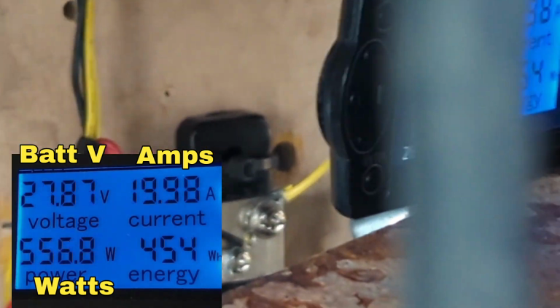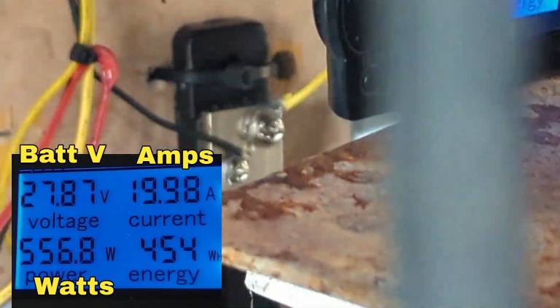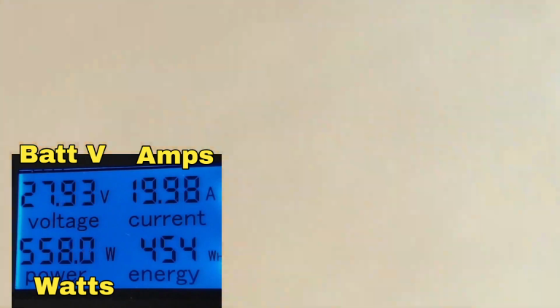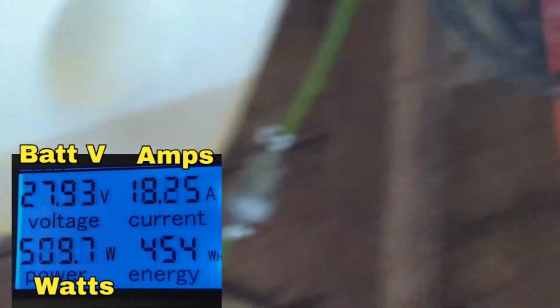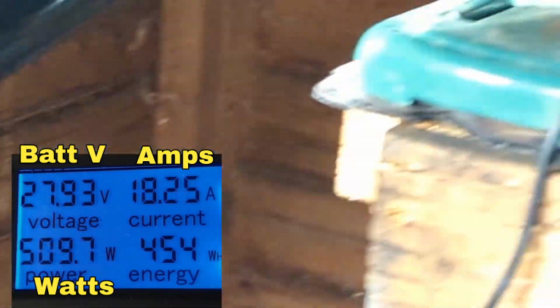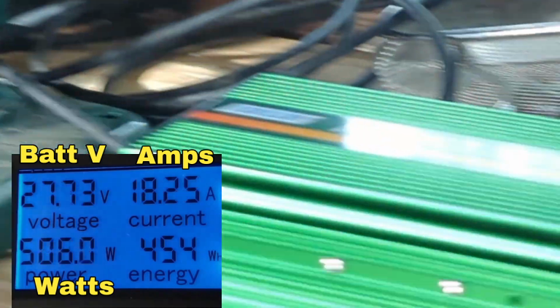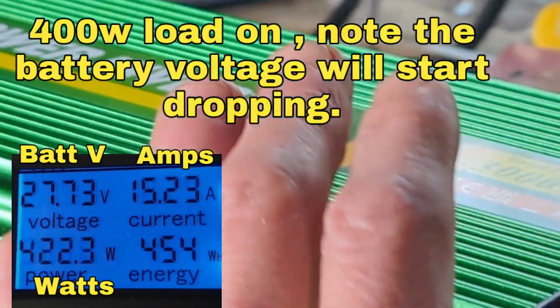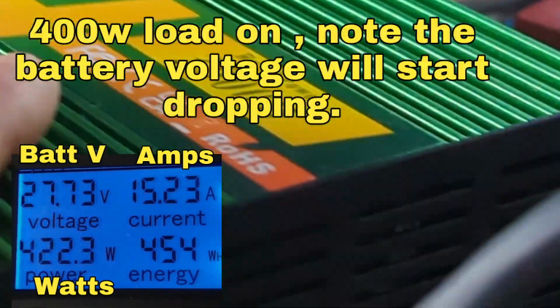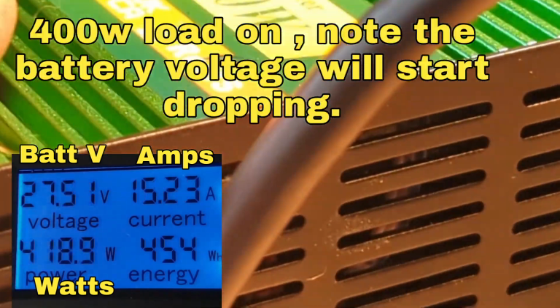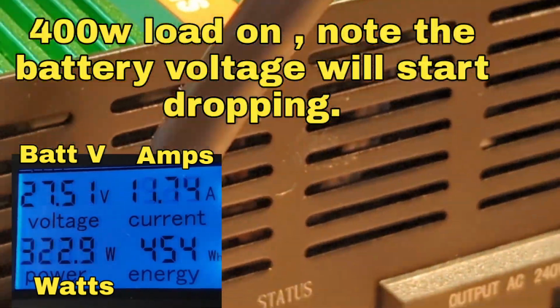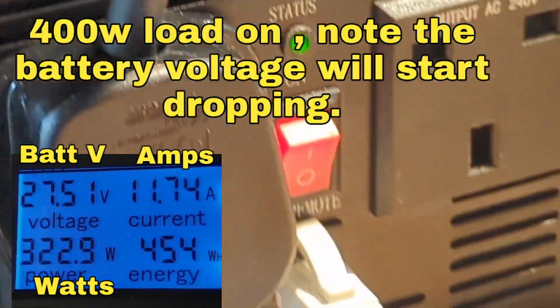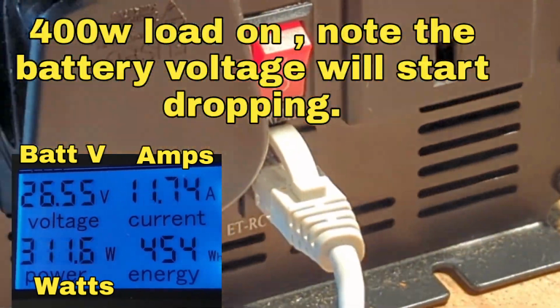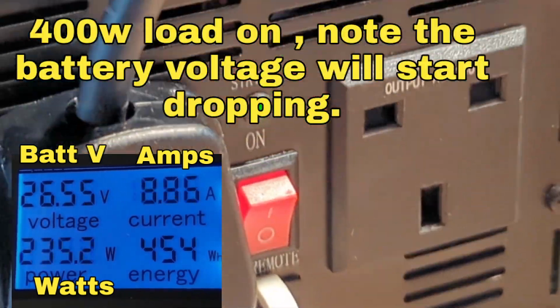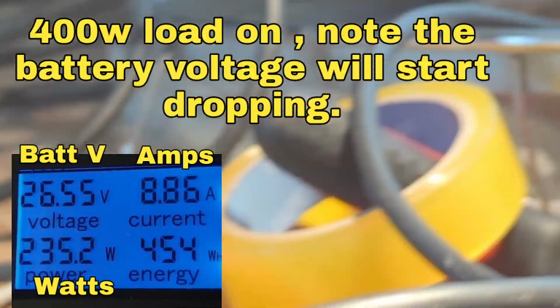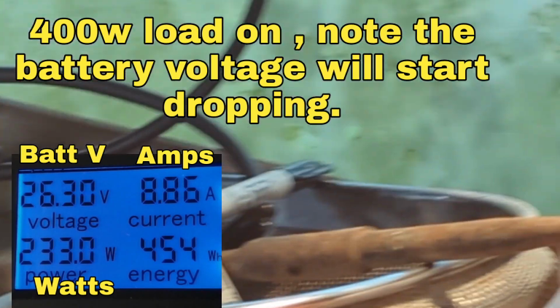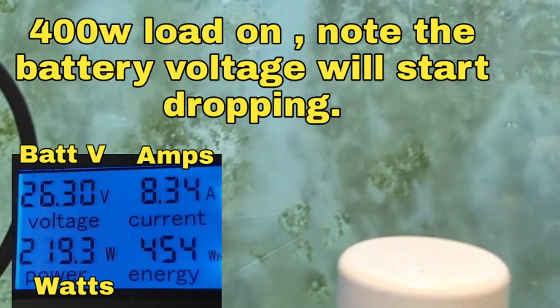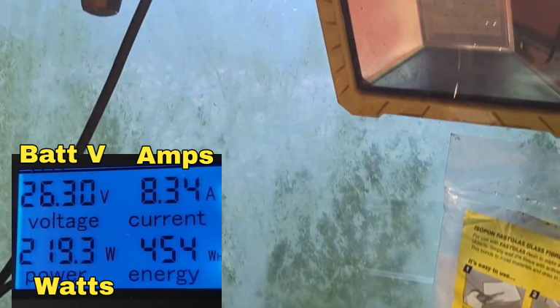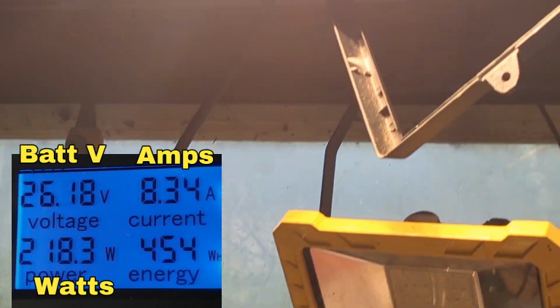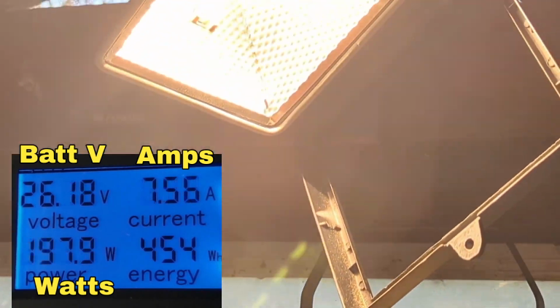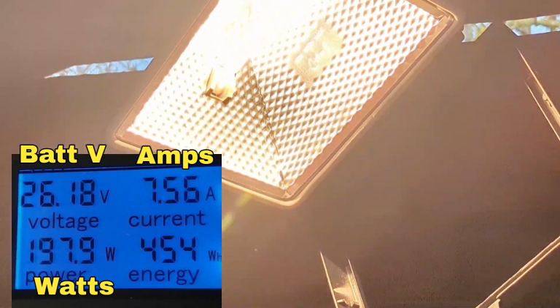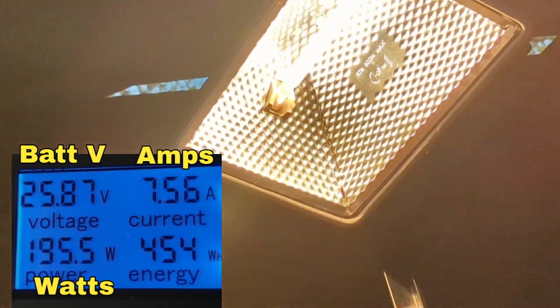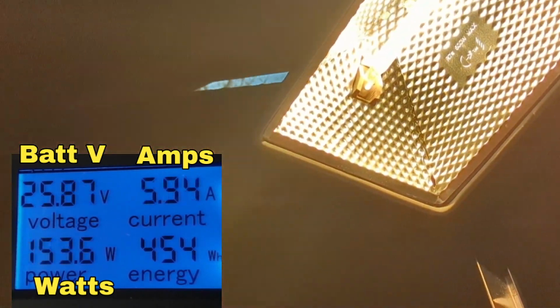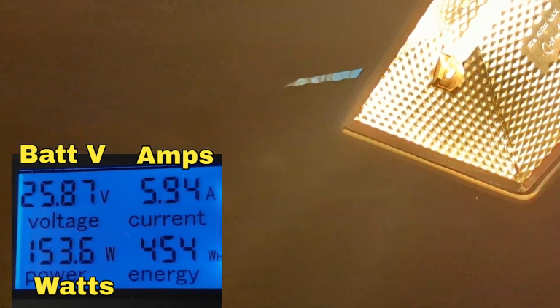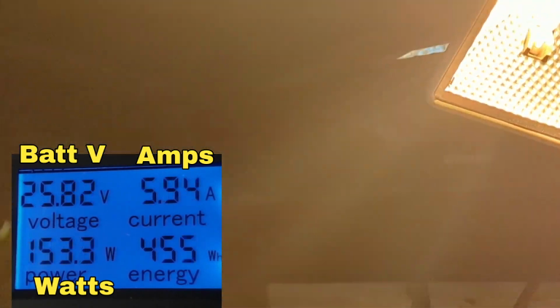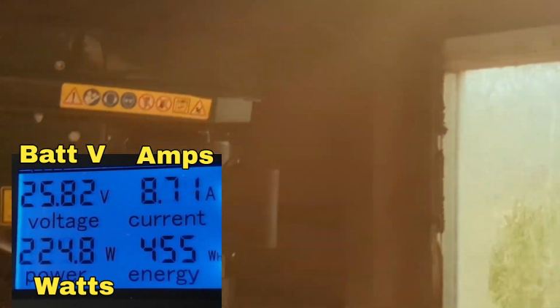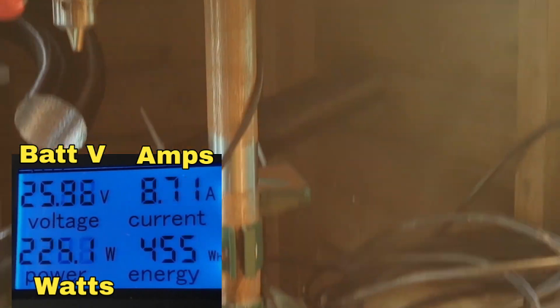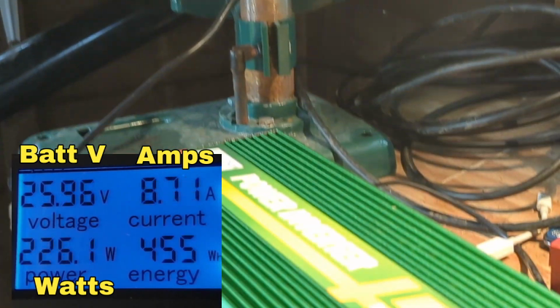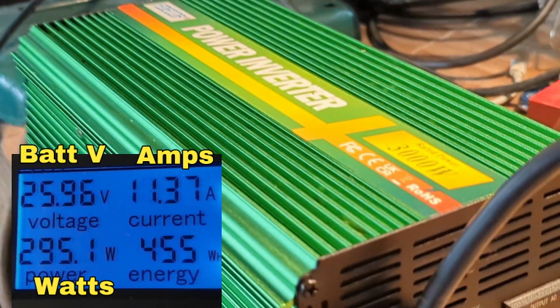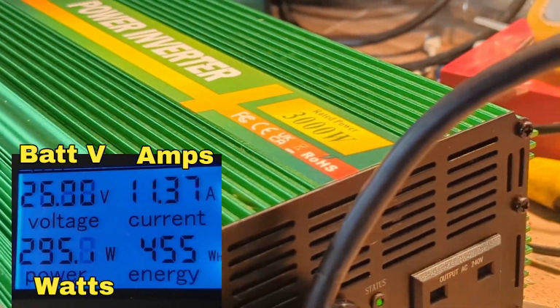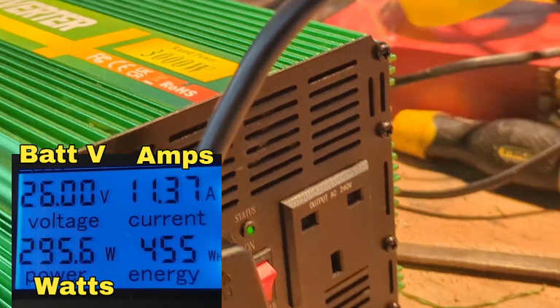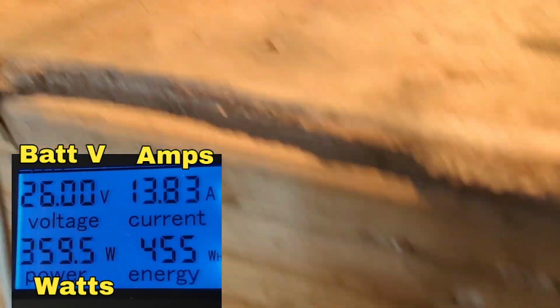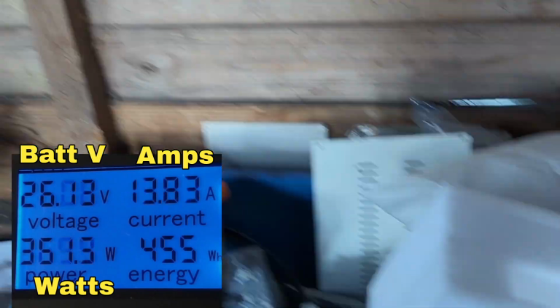So yeah, you can see the power stonking in. Now when I put that back in it does that — let me find the remote.